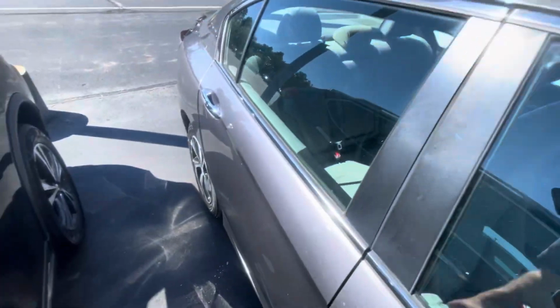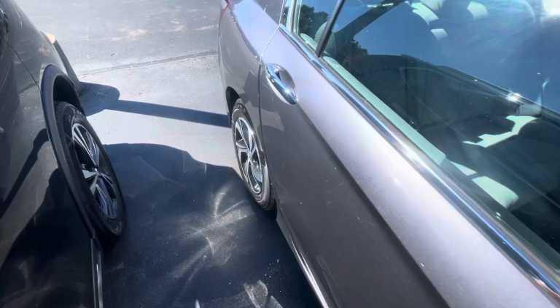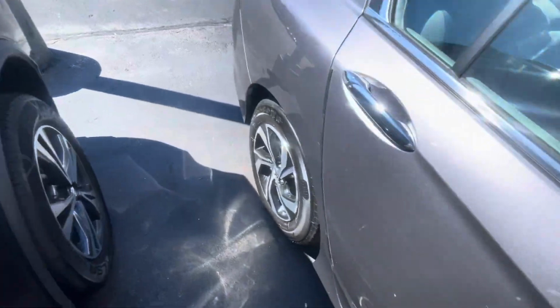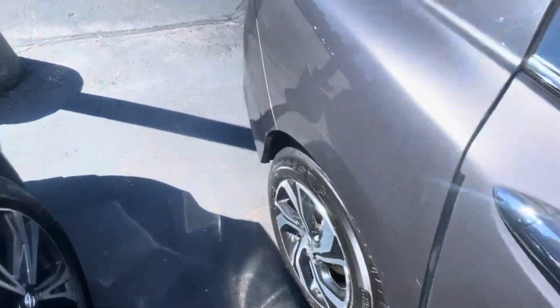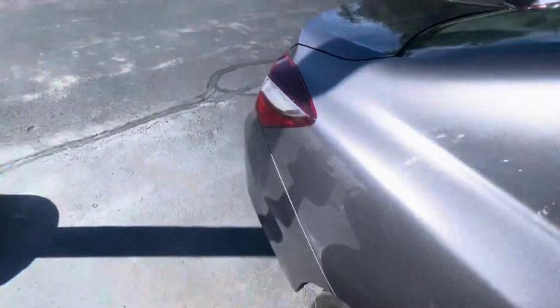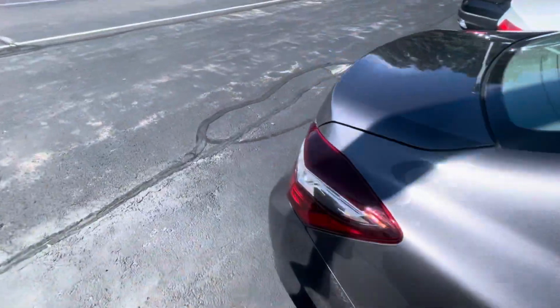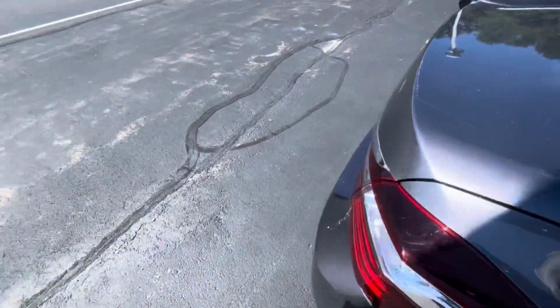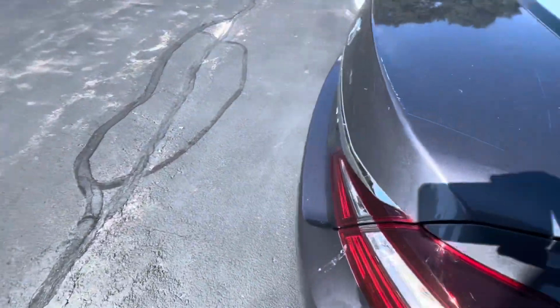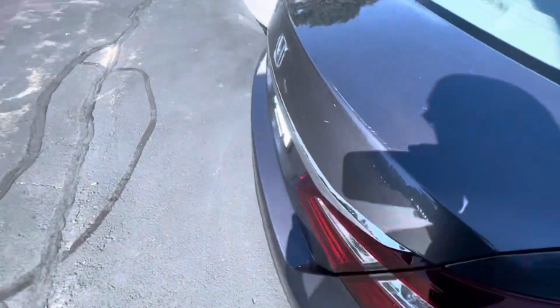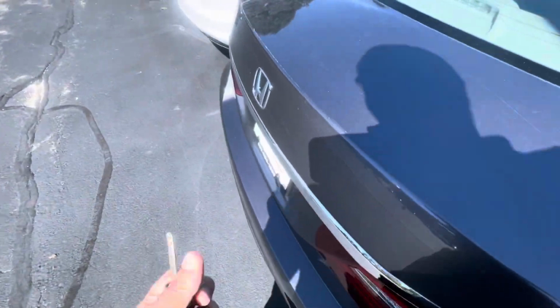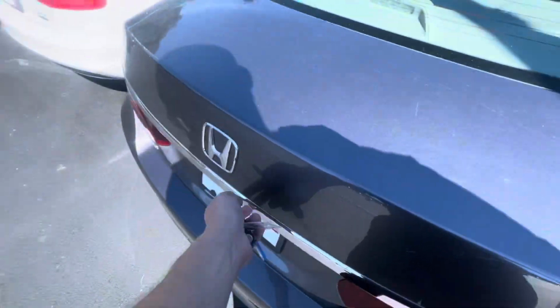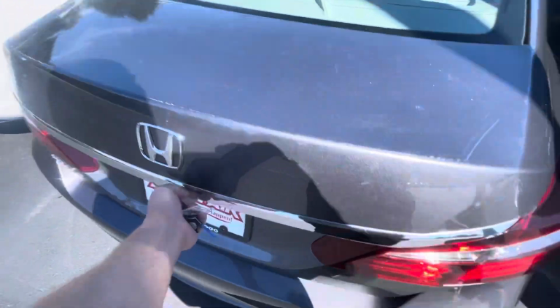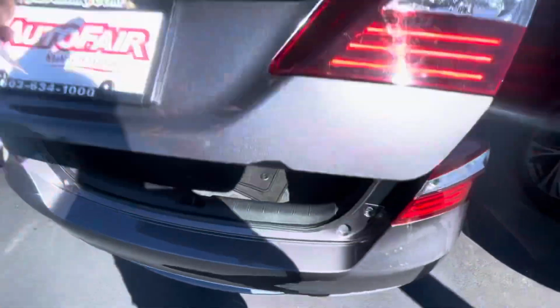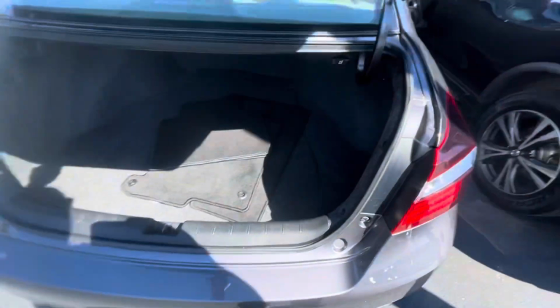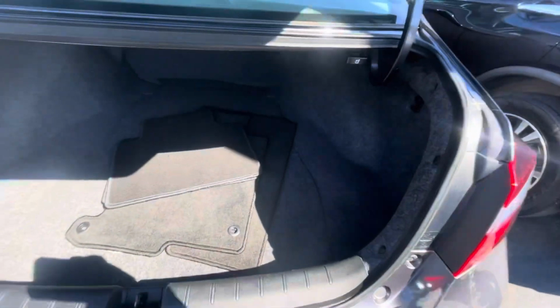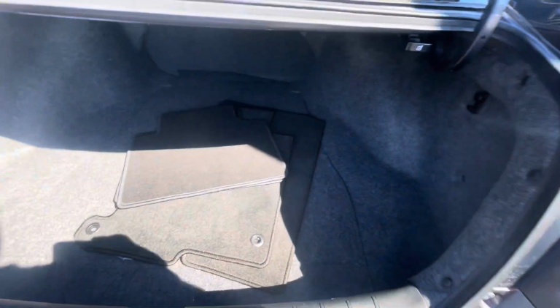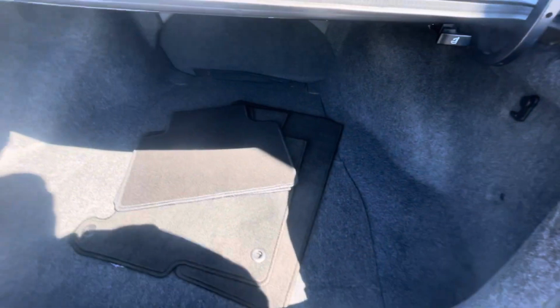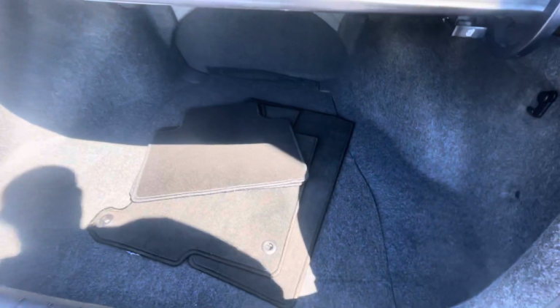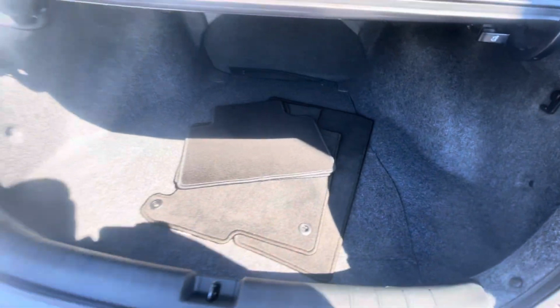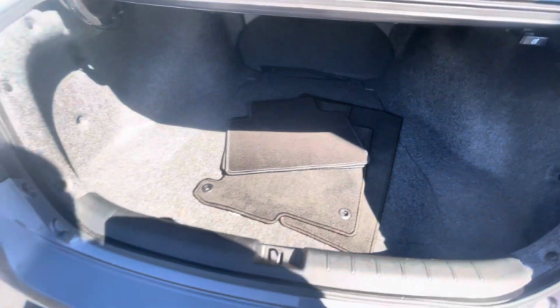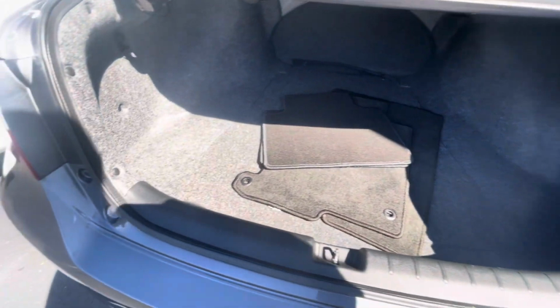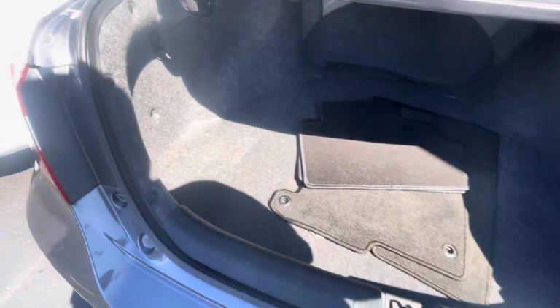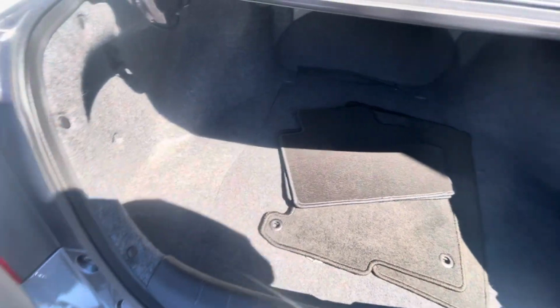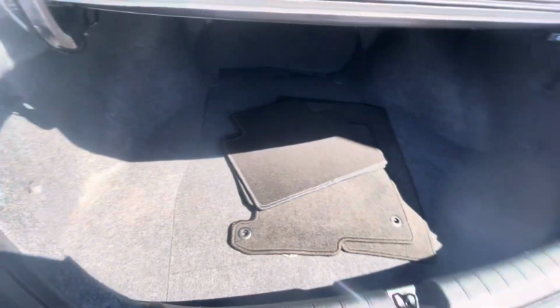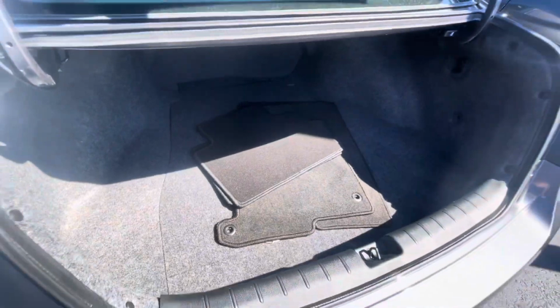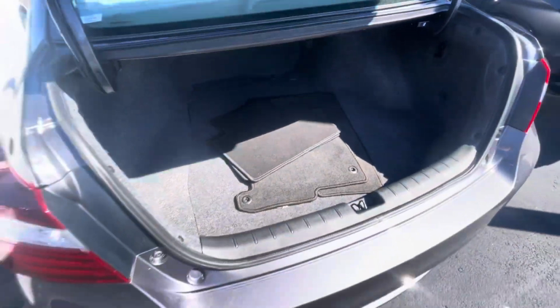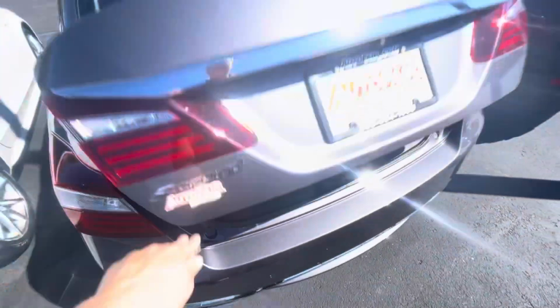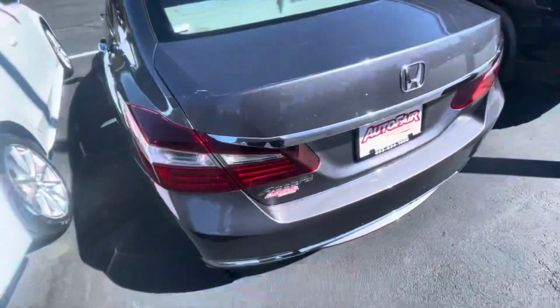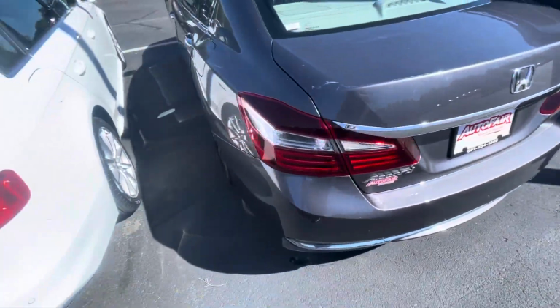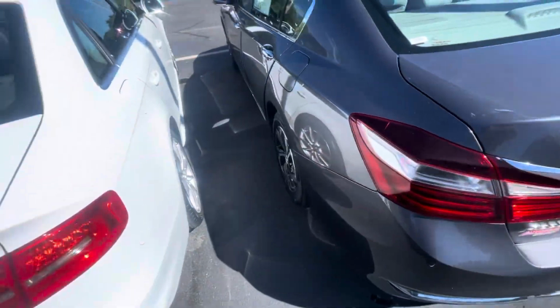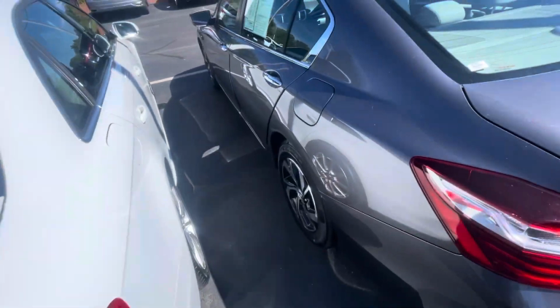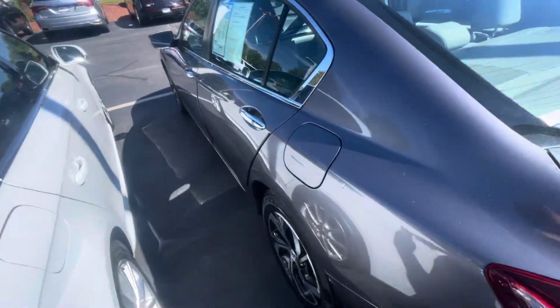They just don't make them like this anymore, unfortunately. Let's bring you over to the trunk space — plenty of space back there. Seats do fold down for some extra room as well. Let's bring you over here to the back seat.